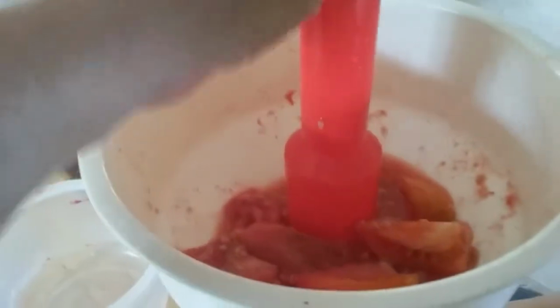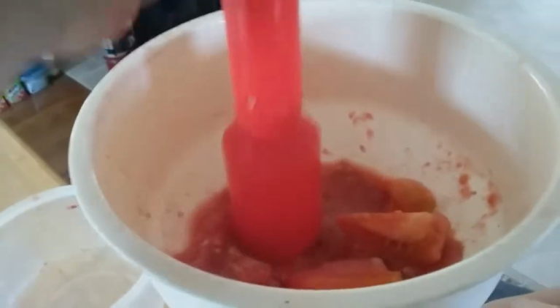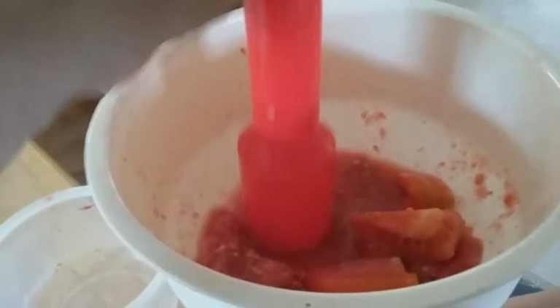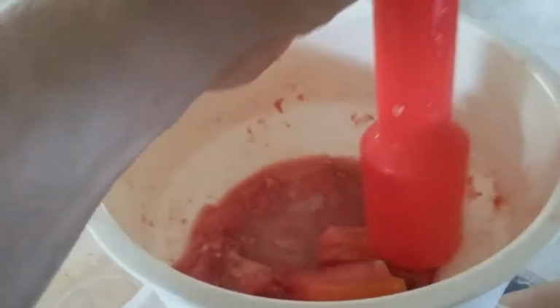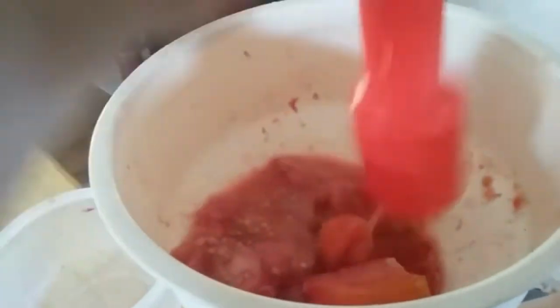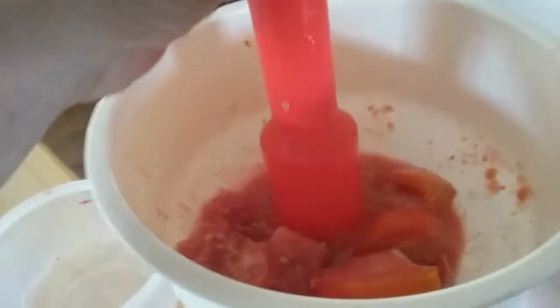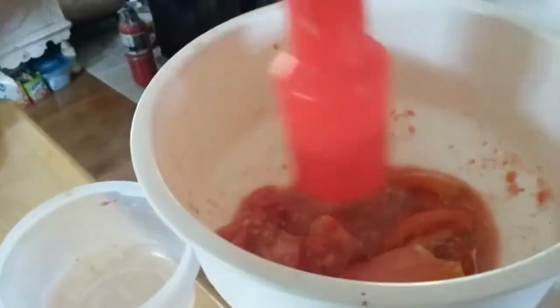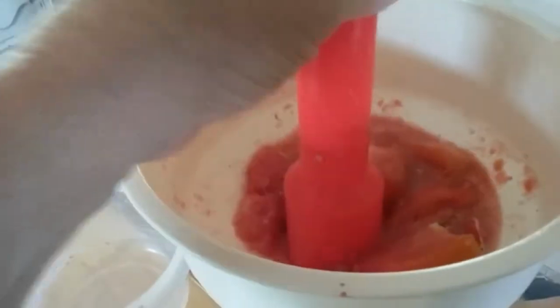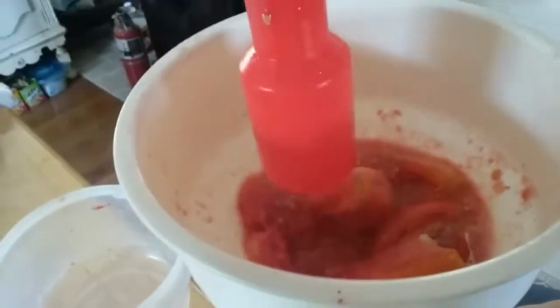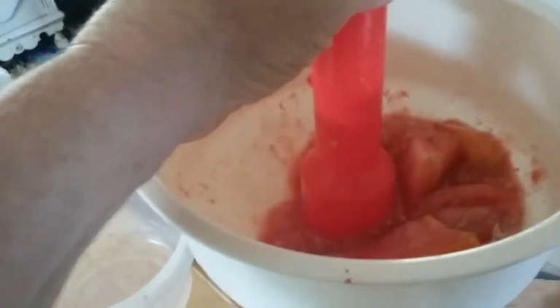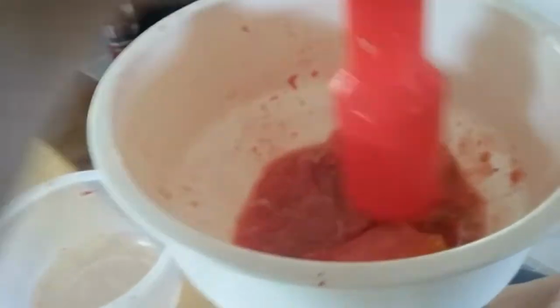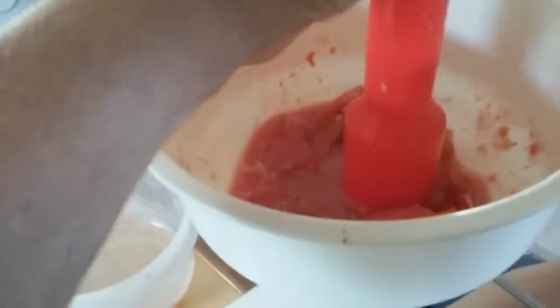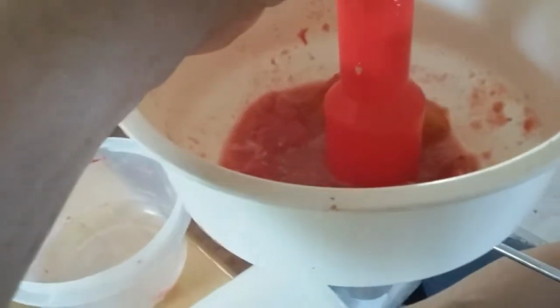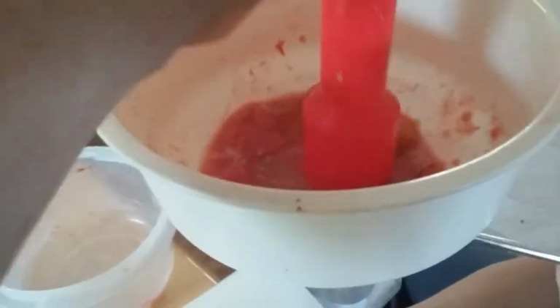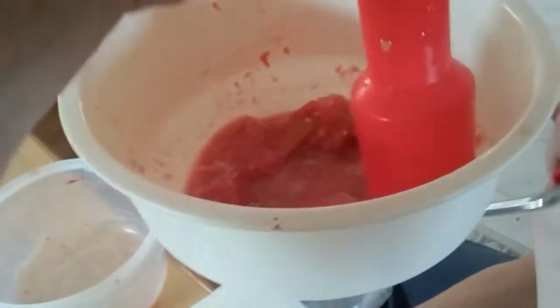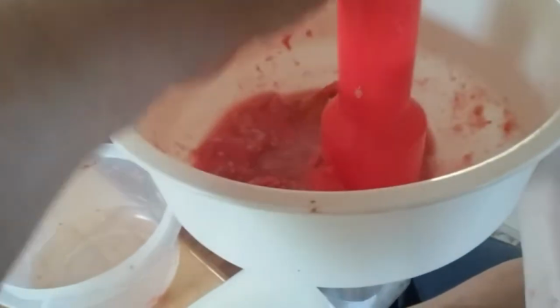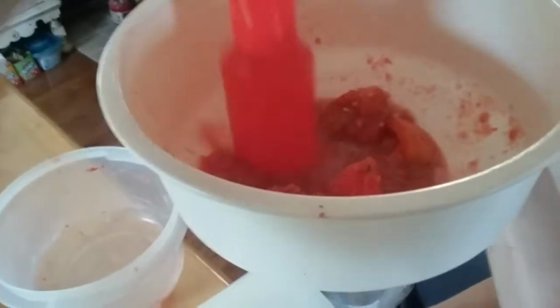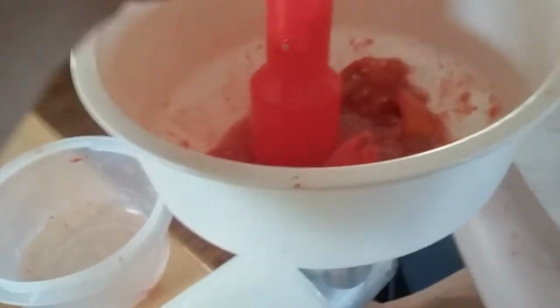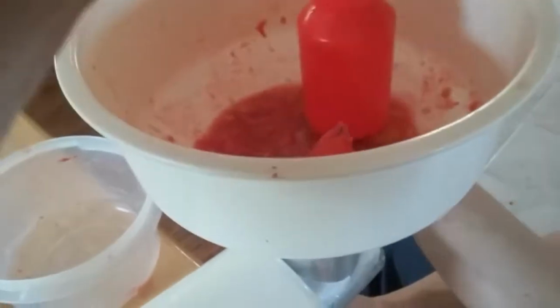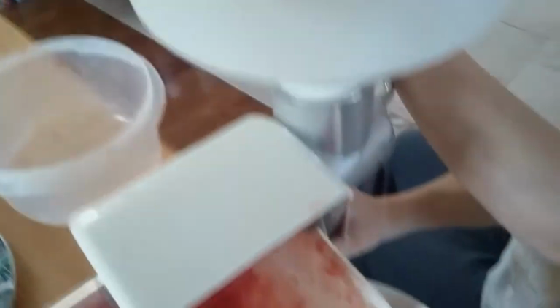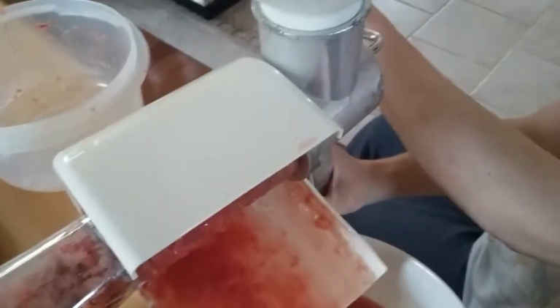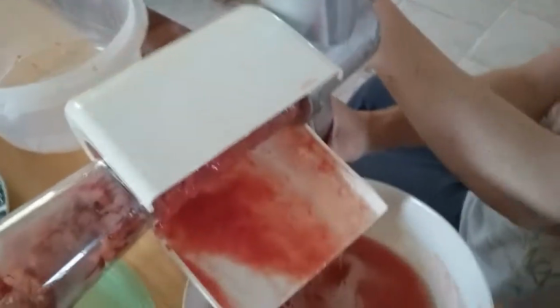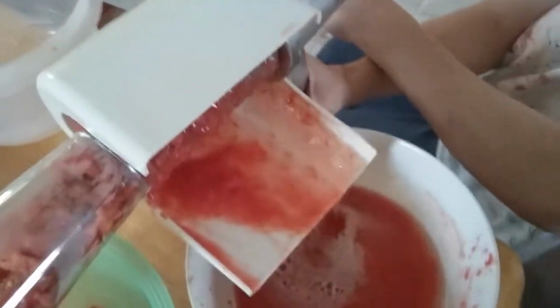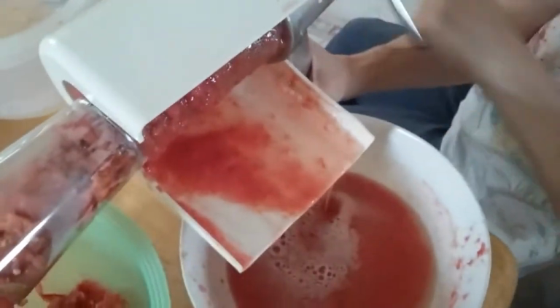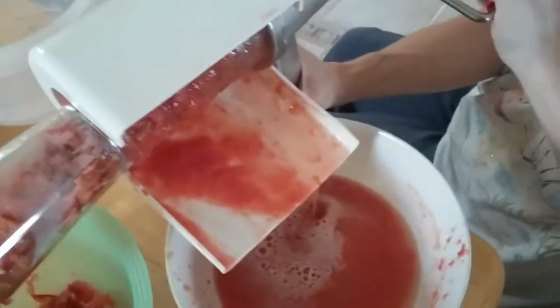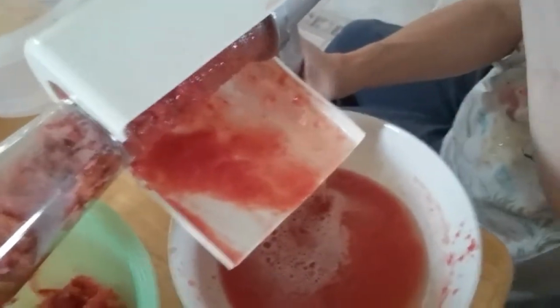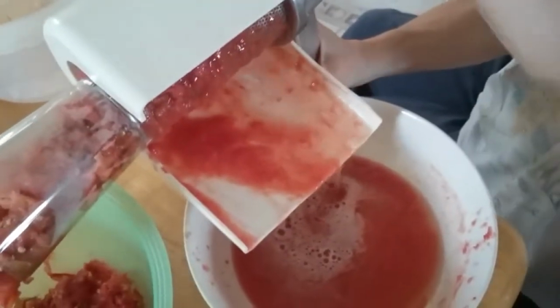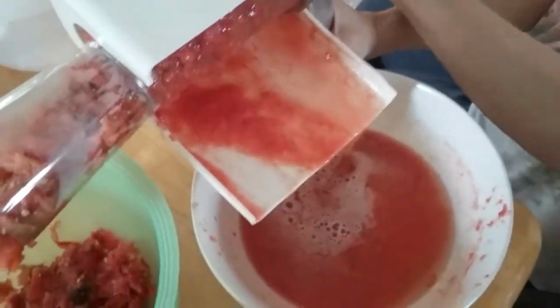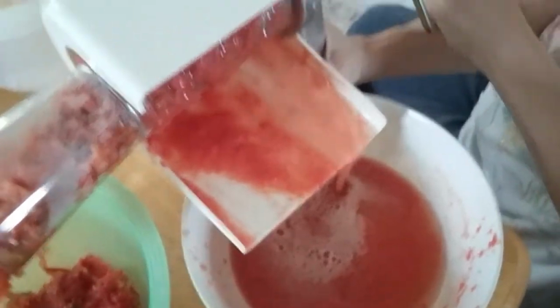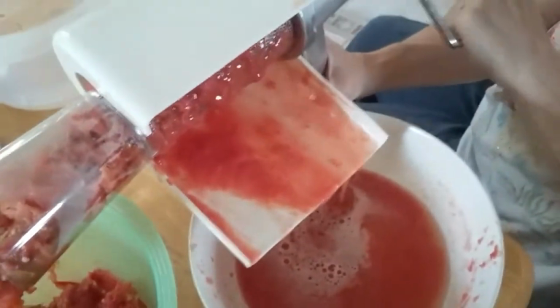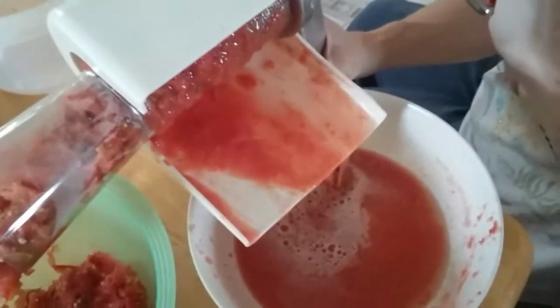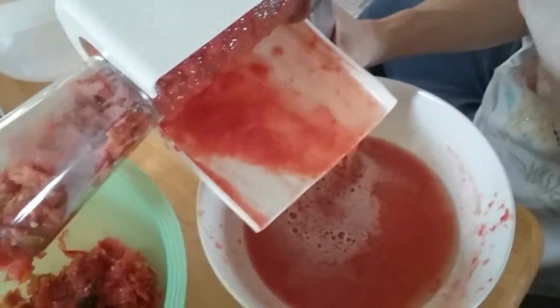Just to let you know about frozen tomatoes — the peels will automatically come off as soon as they thaw. And not all tomato juice is red; it's also clearish, like water. I learned that last year when we were doing this.